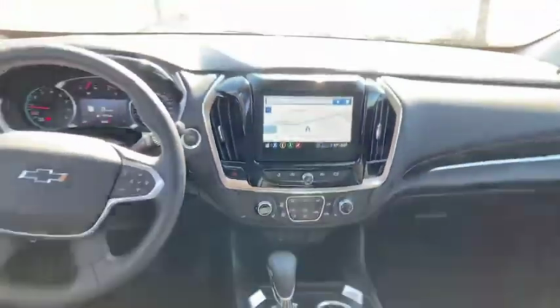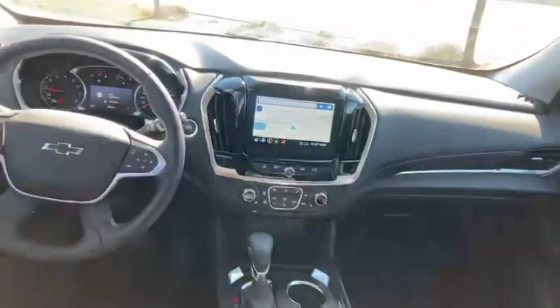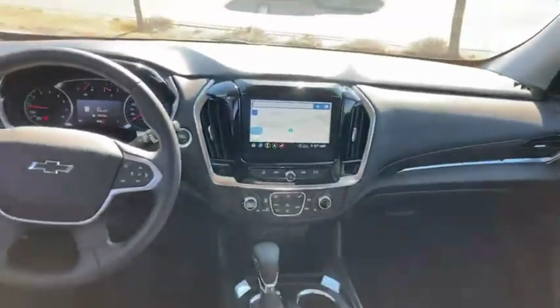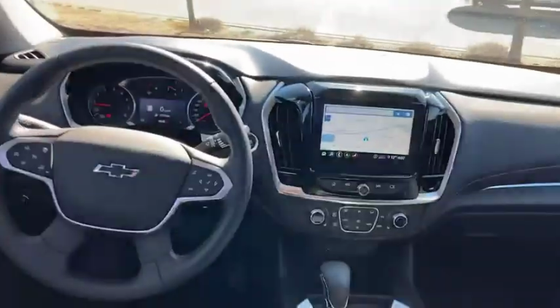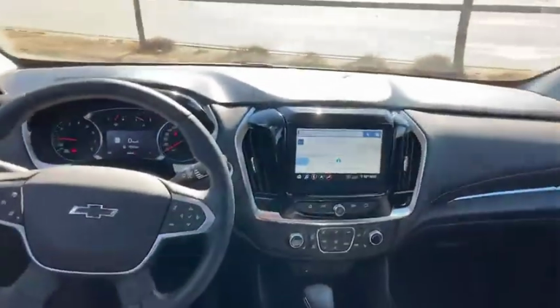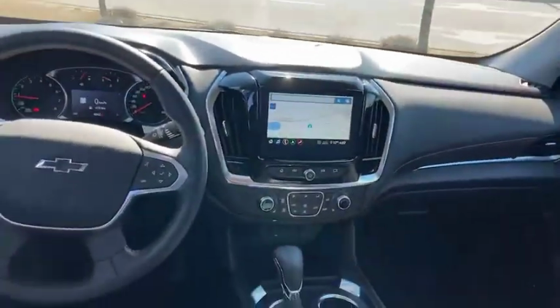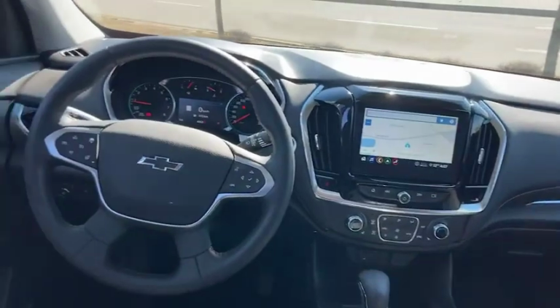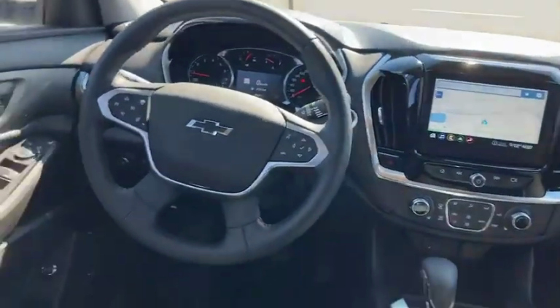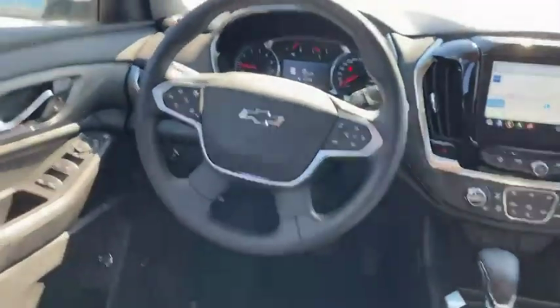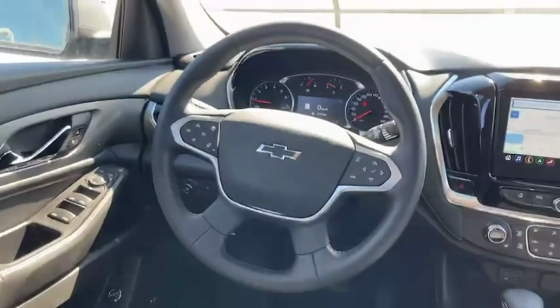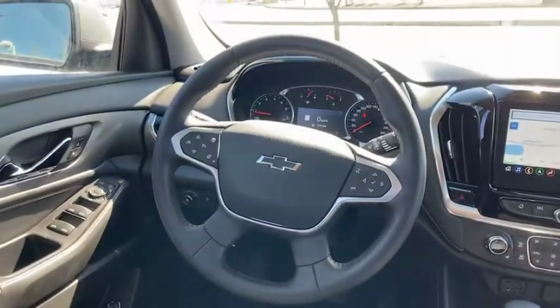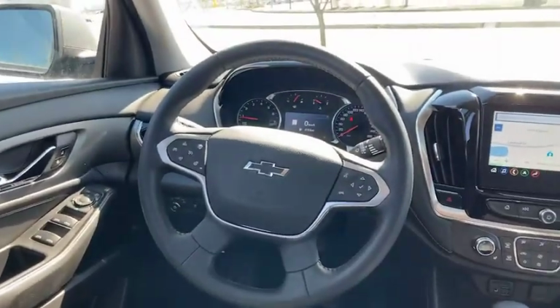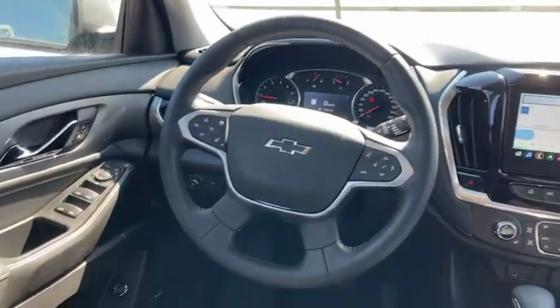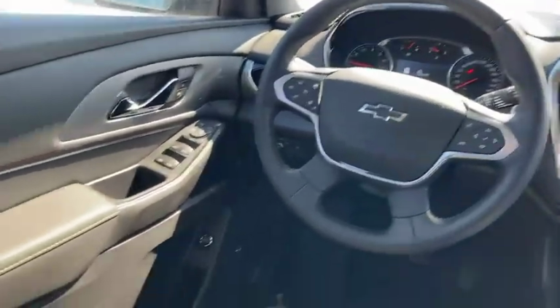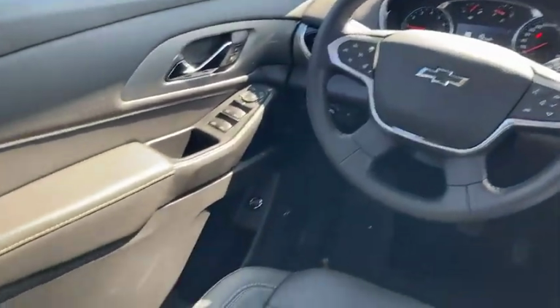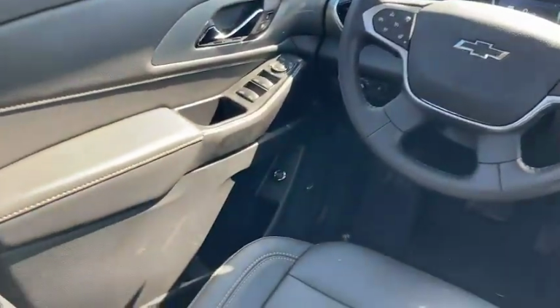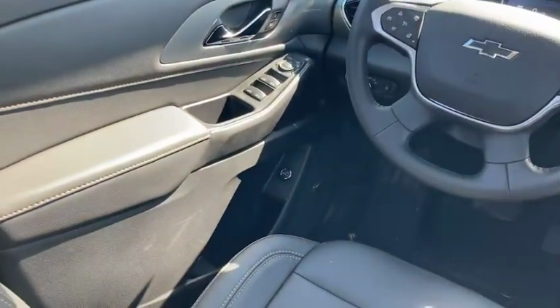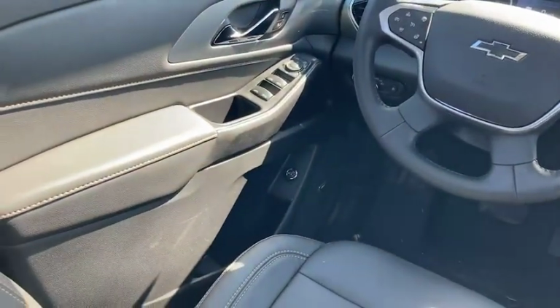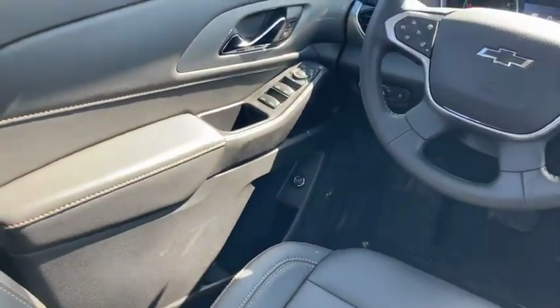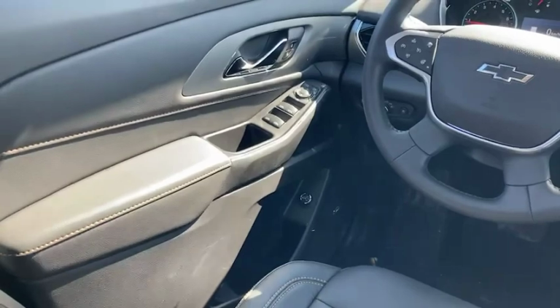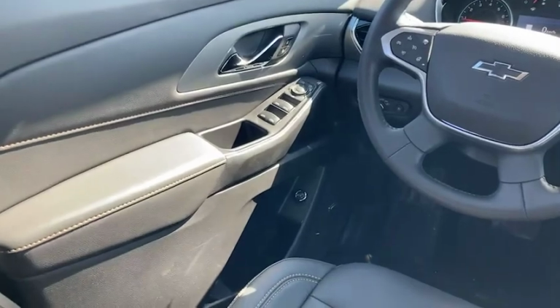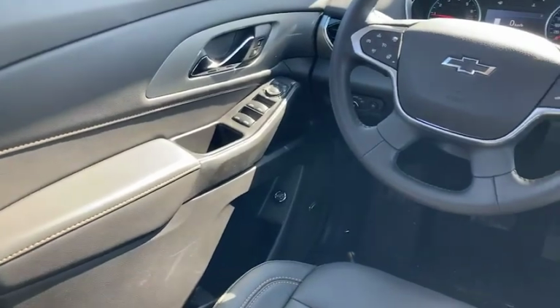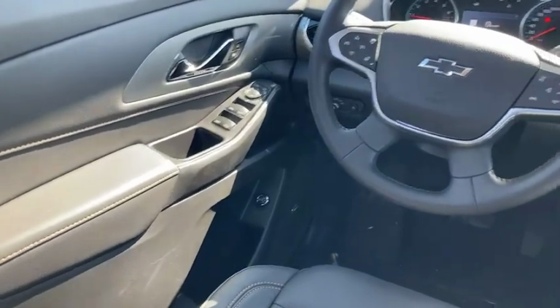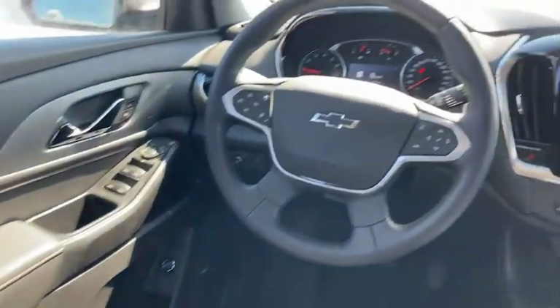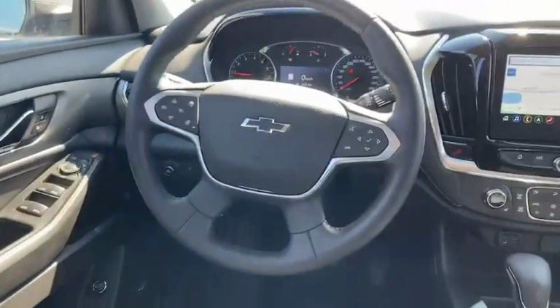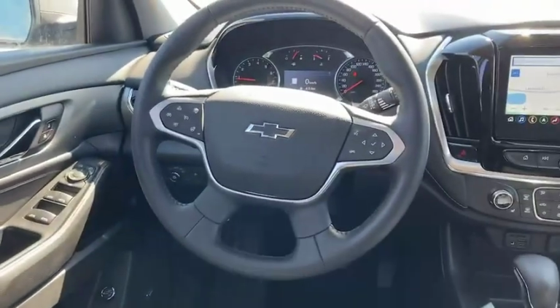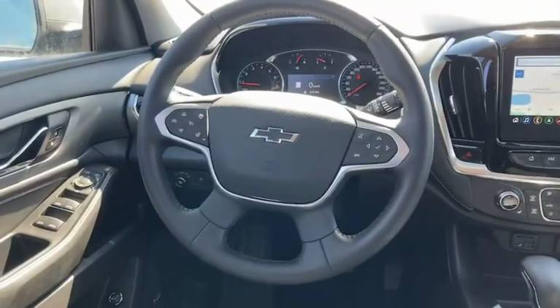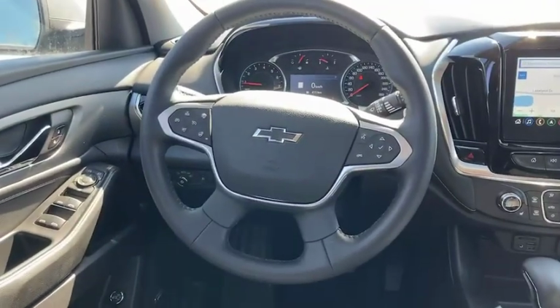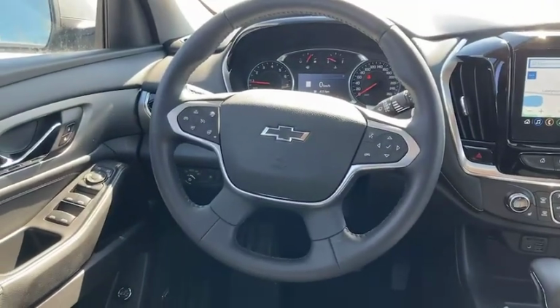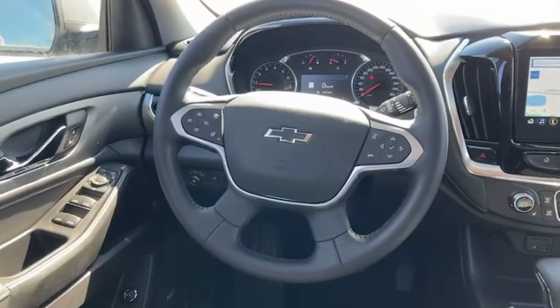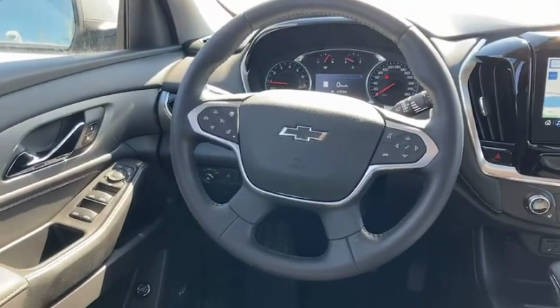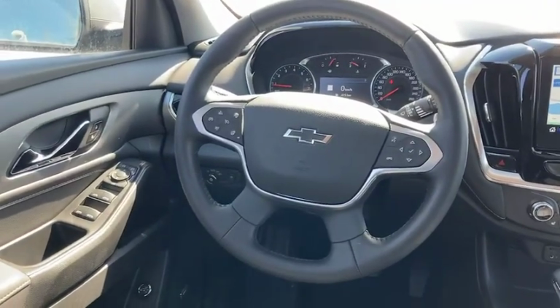Selectable all-wheel drive — so in spring and summer if you just want it in two-wheel drive, you can. And then in the winter months when it's a little bit dicier, you can just switch it to all-wheel drive as you choose. There's a heated steering wheel to go along with the heated seats.